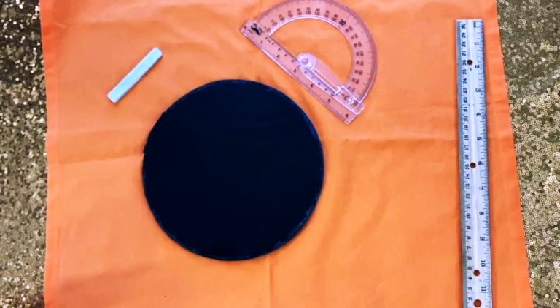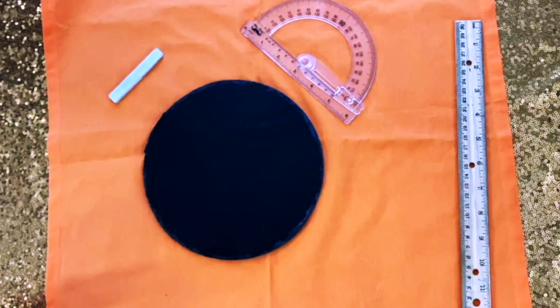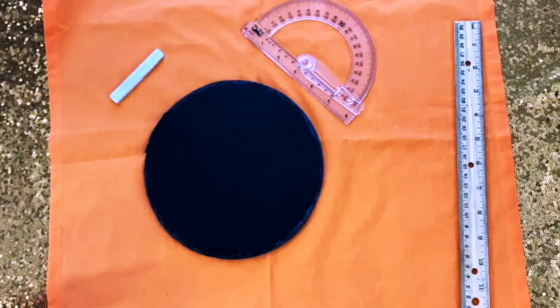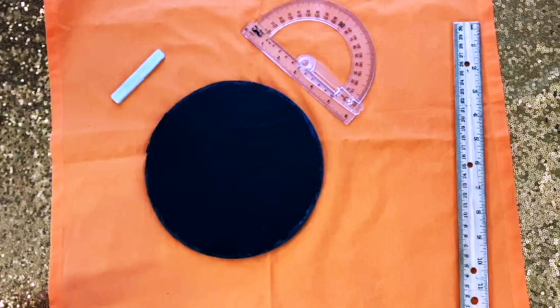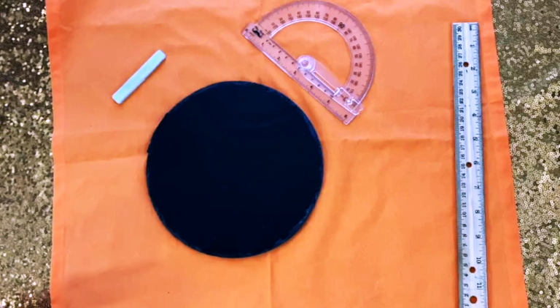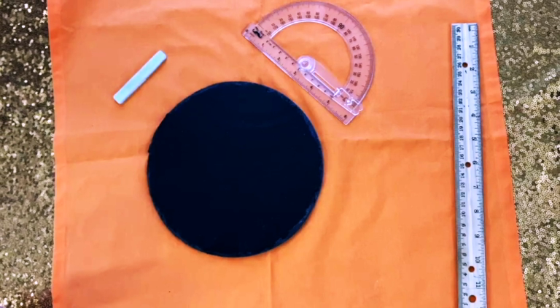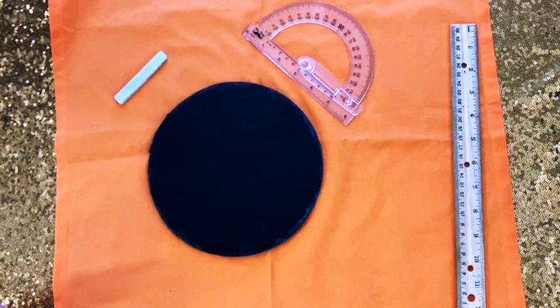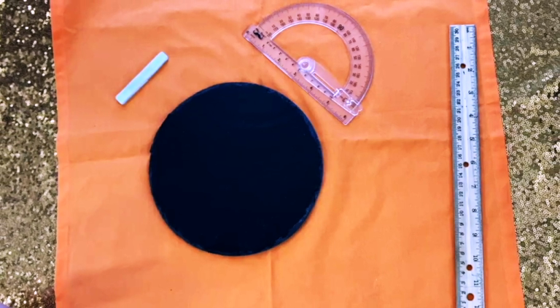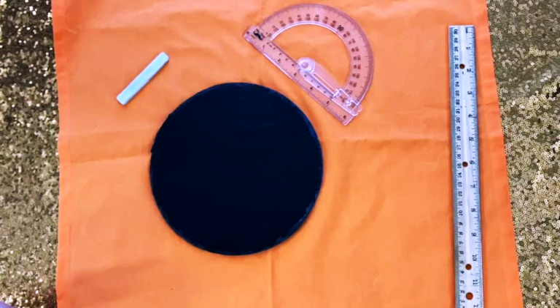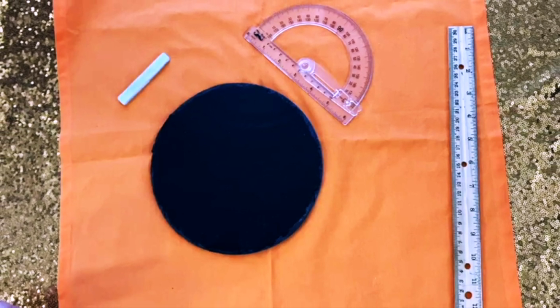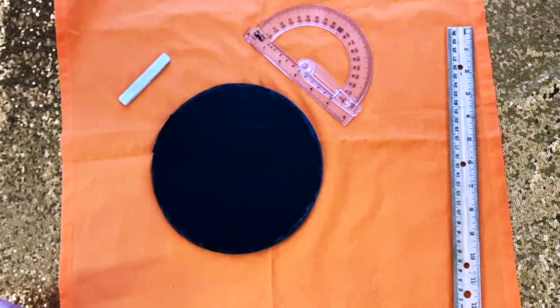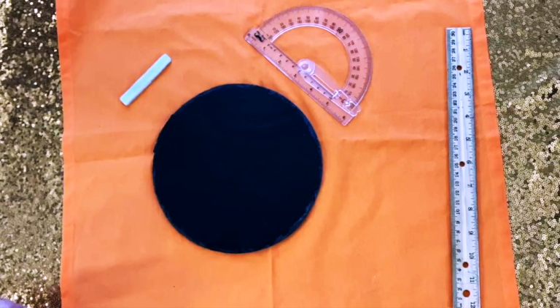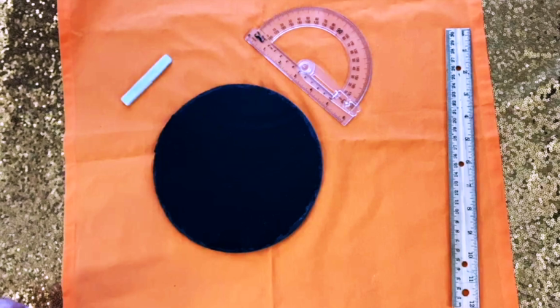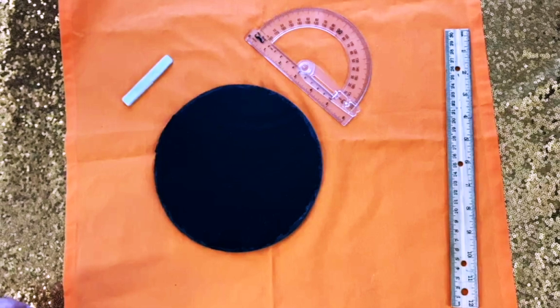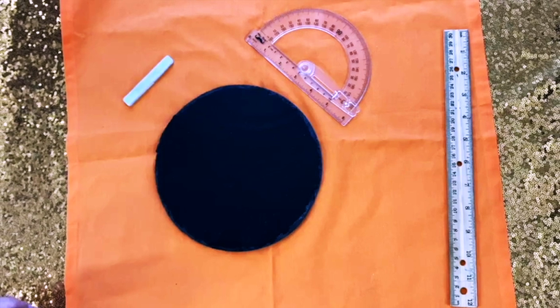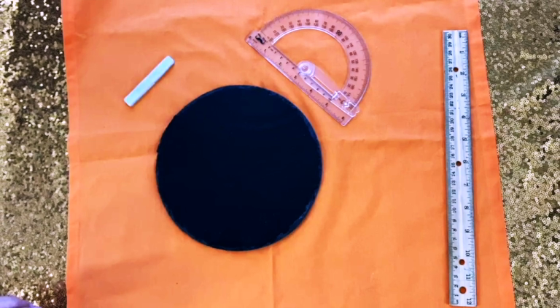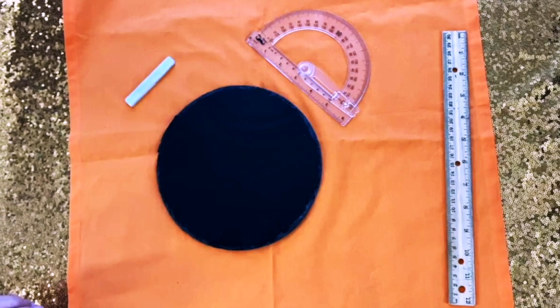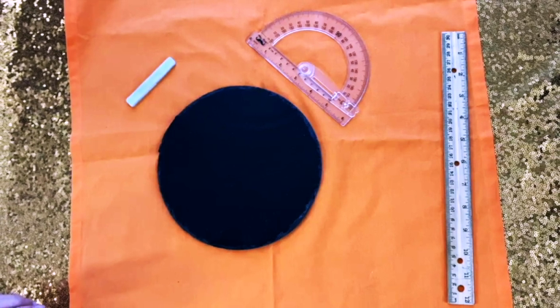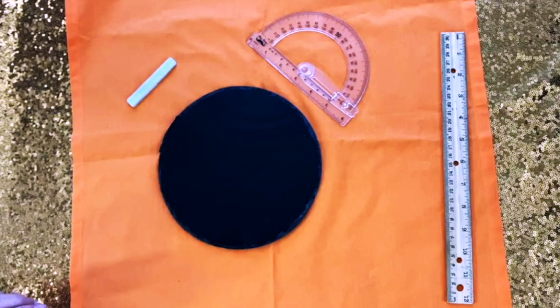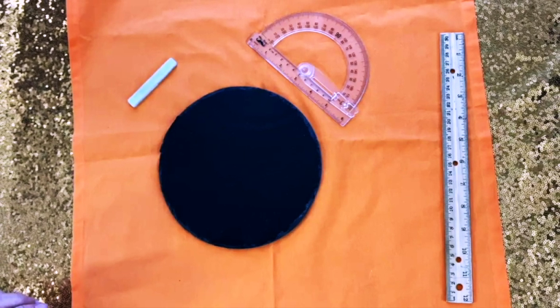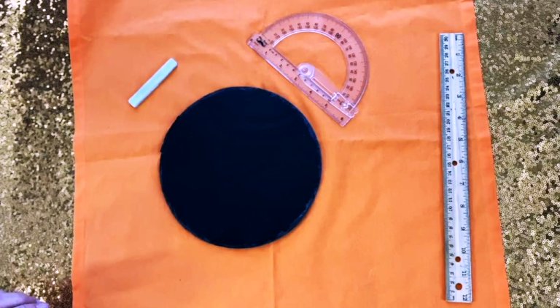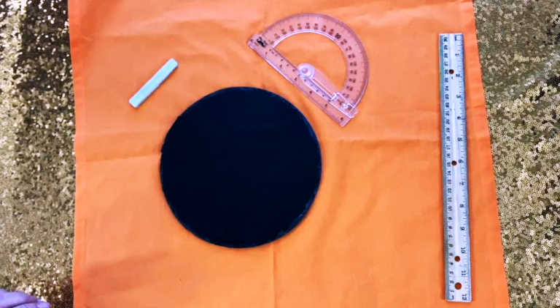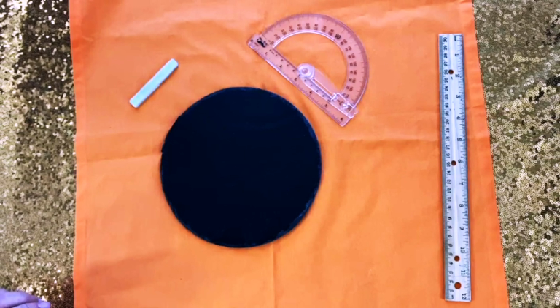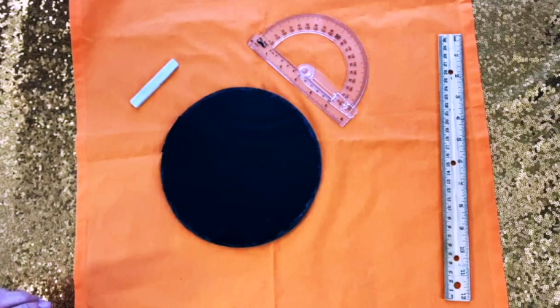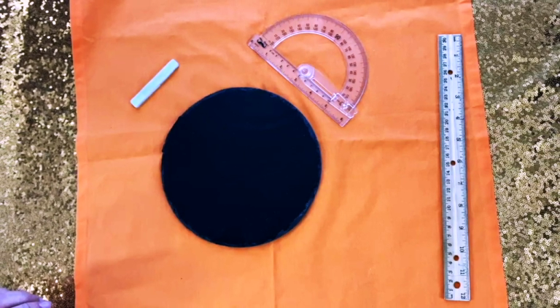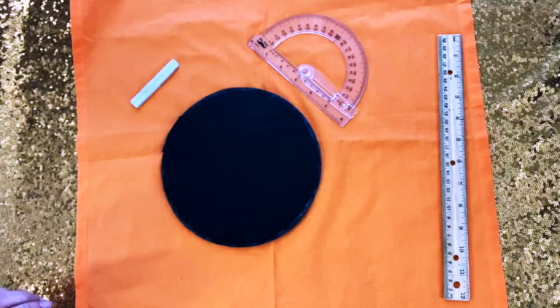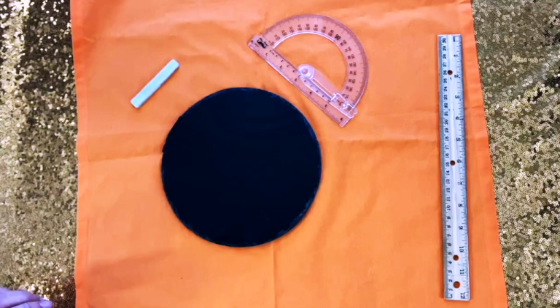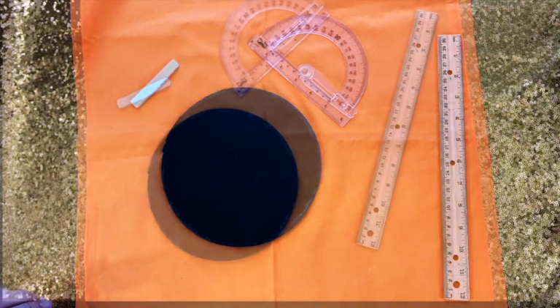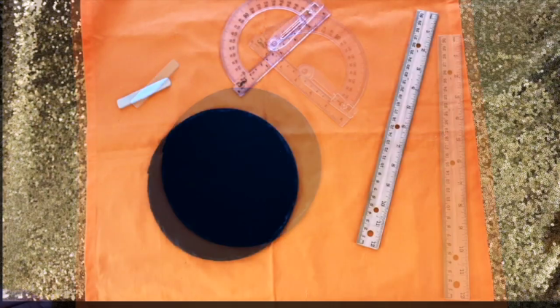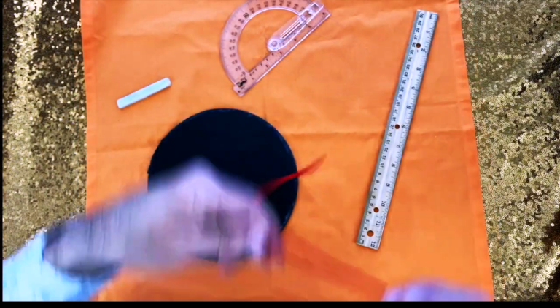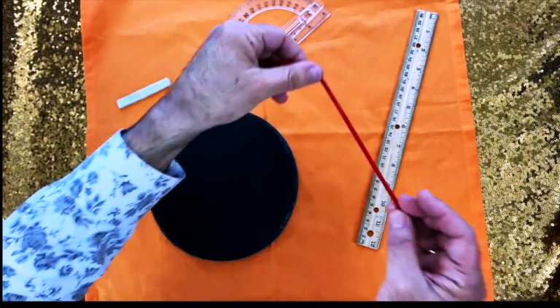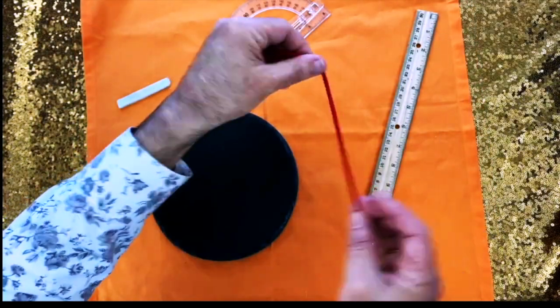What I have here is a granite cheese board. I've got a piece of soapstone chalk, a ruler and a protractor, and also a small piece of string.